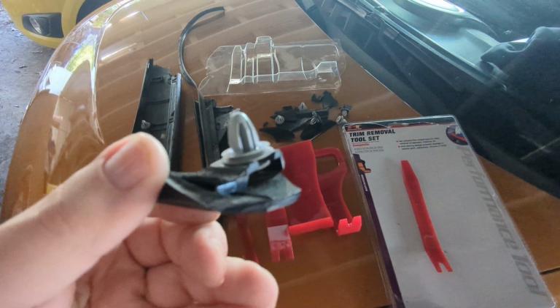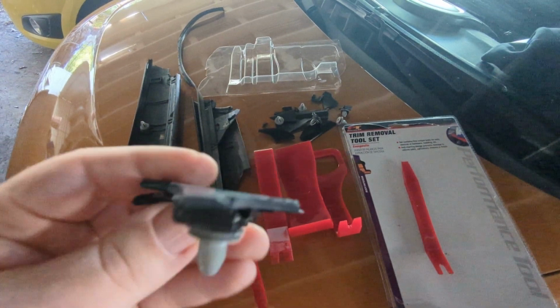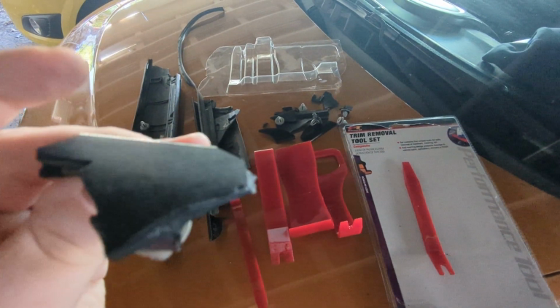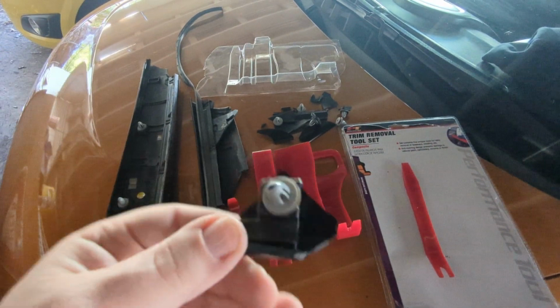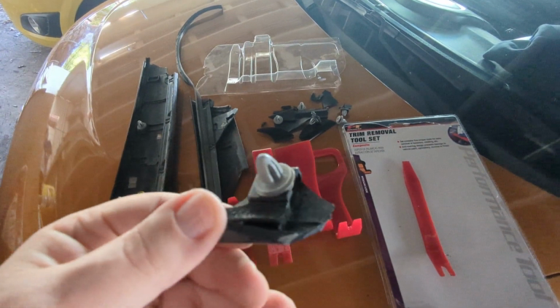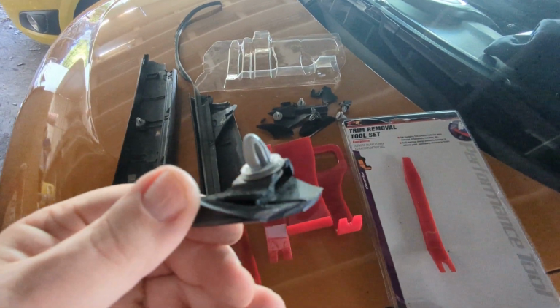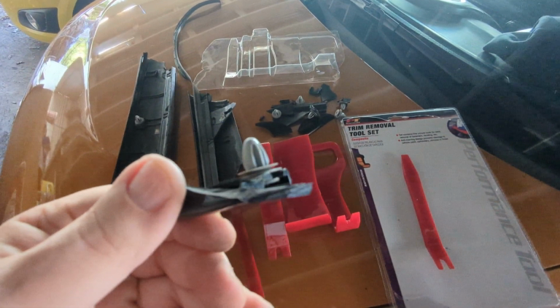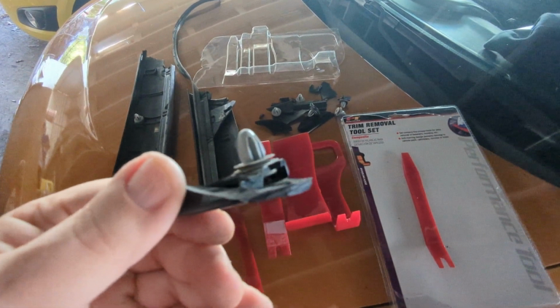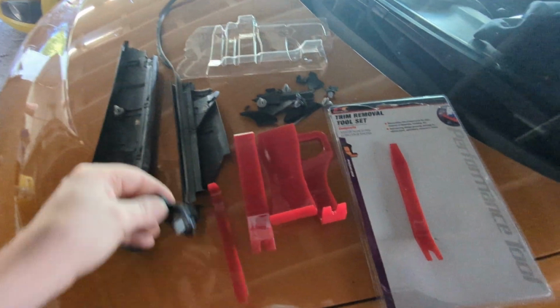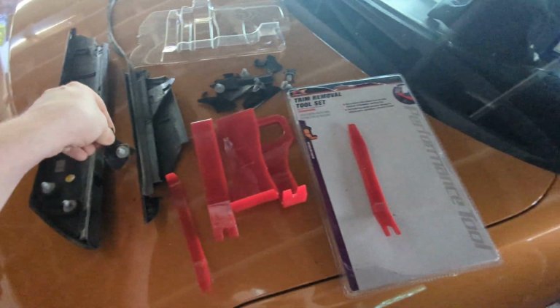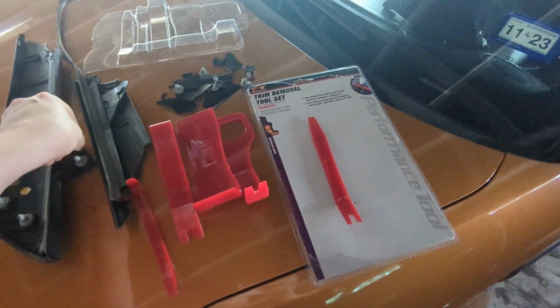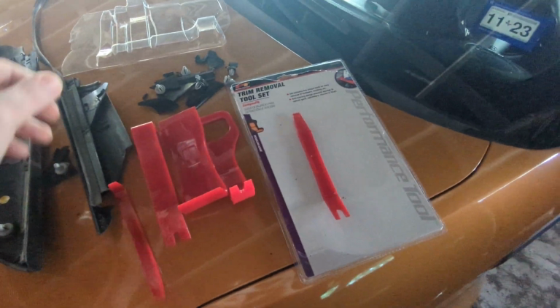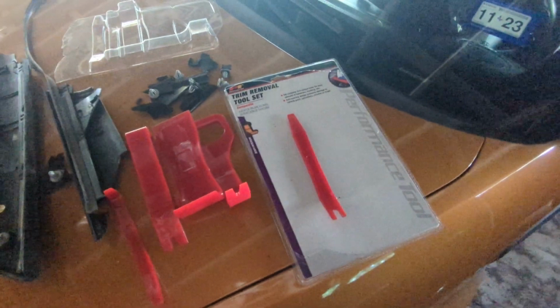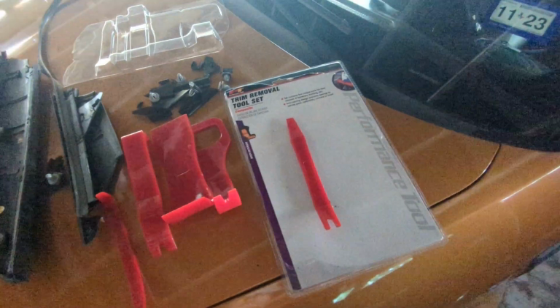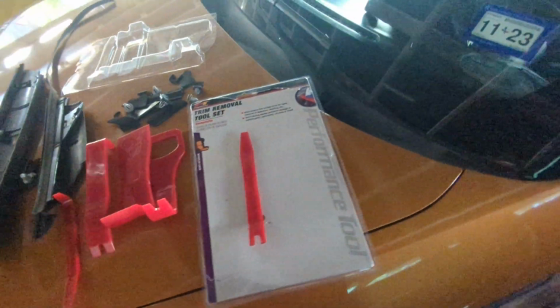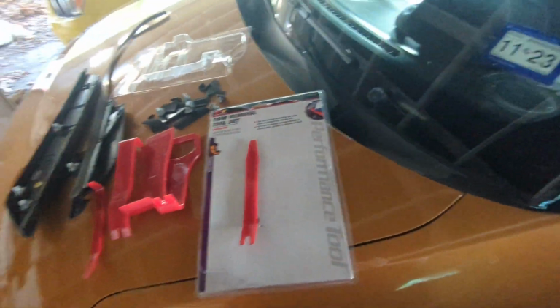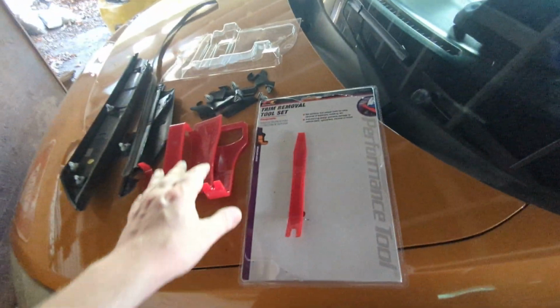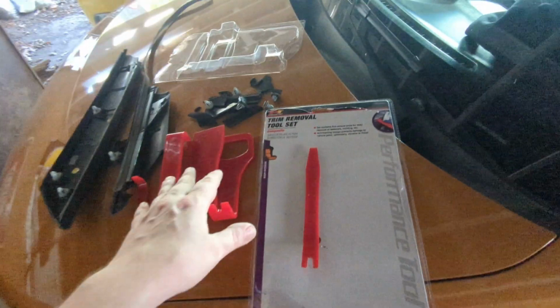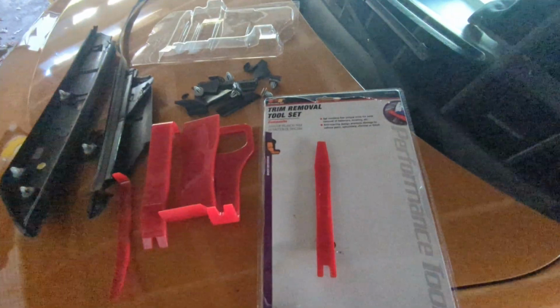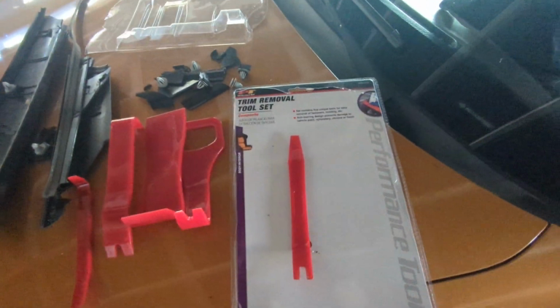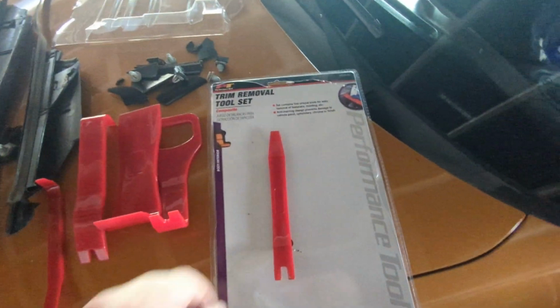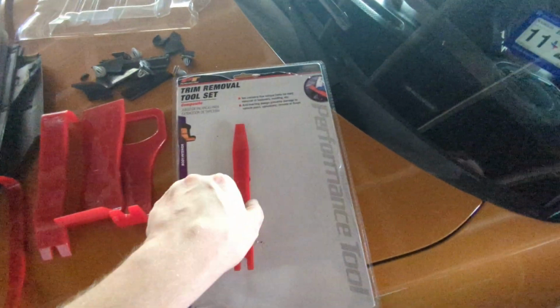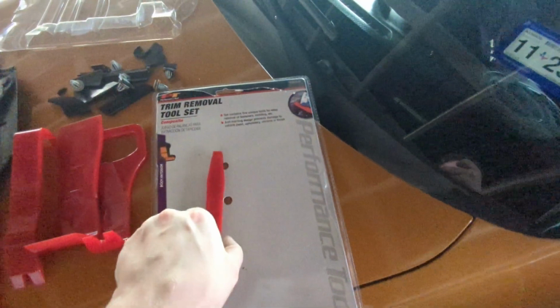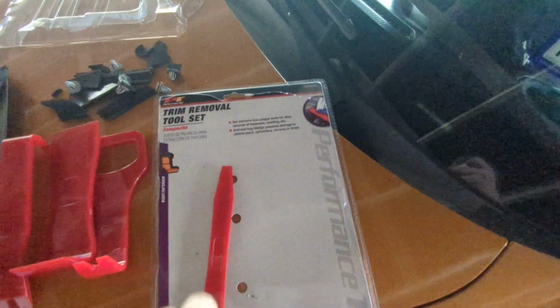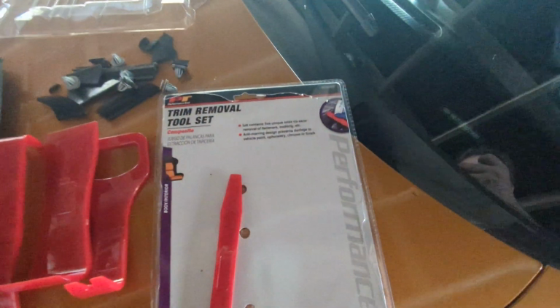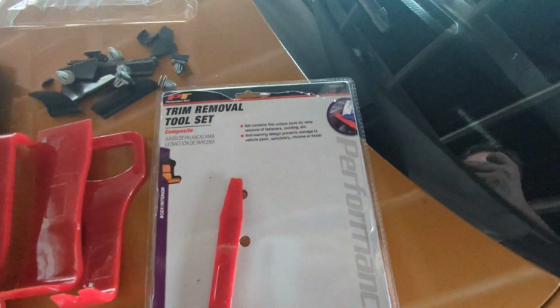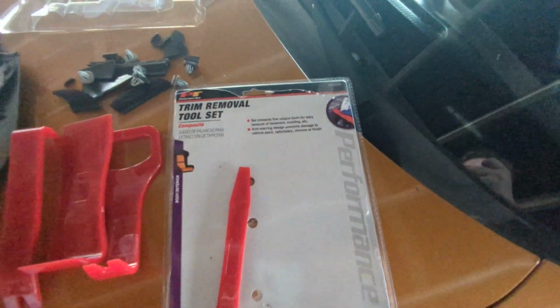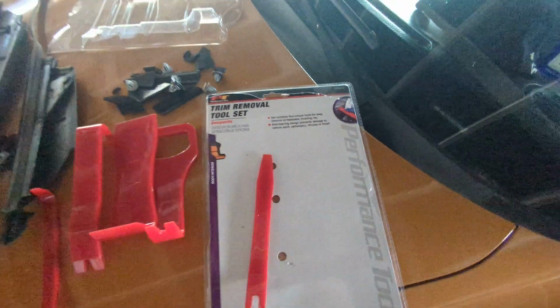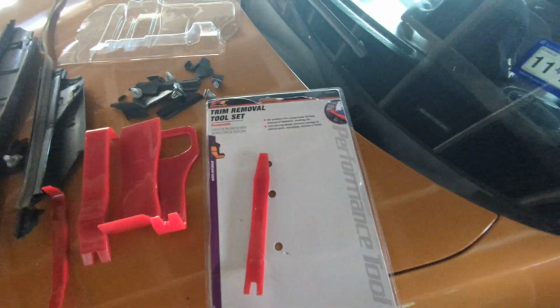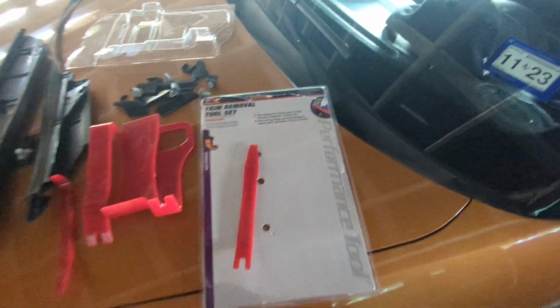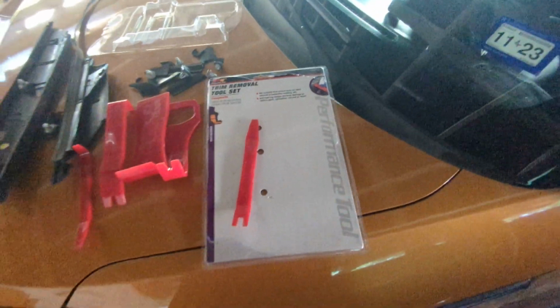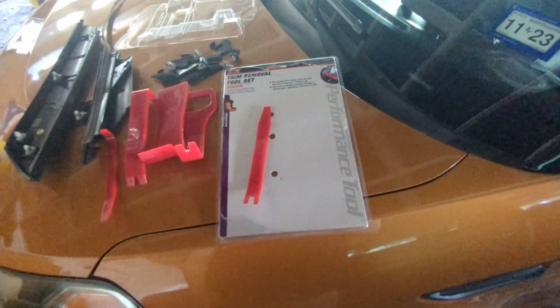On the clear coat you just have to take it apart. There's multiple methods but the one I recommend is getting a pry bar set. This one happens to be from O'Reilly's — it's their performance tool. Not sponsored by them at all. You can use any.